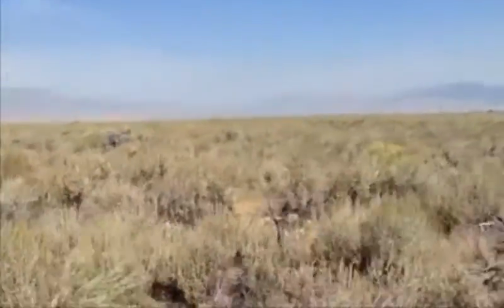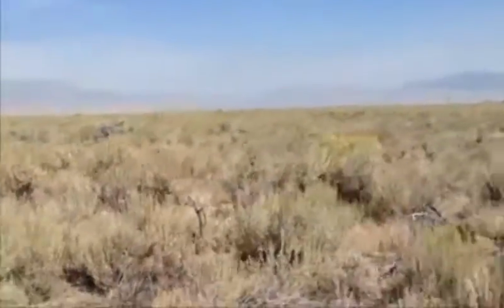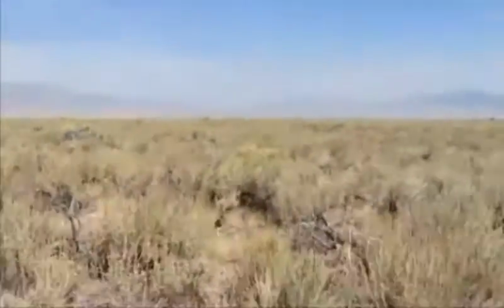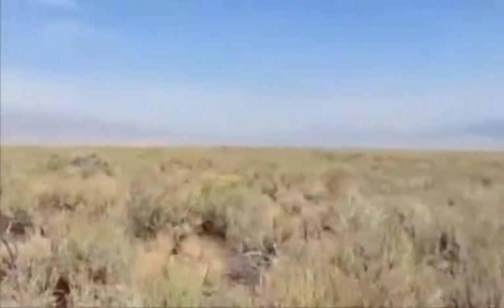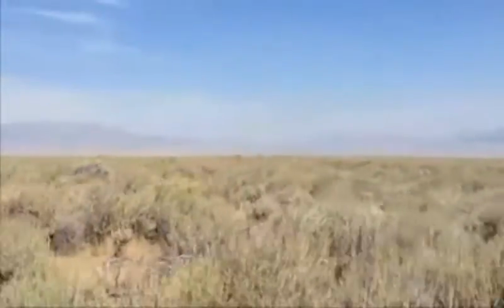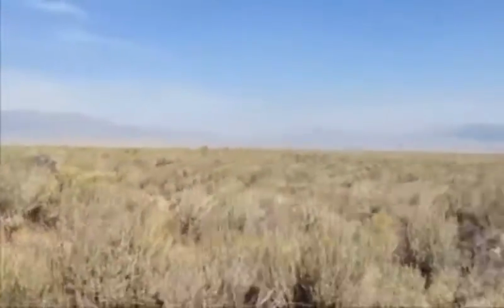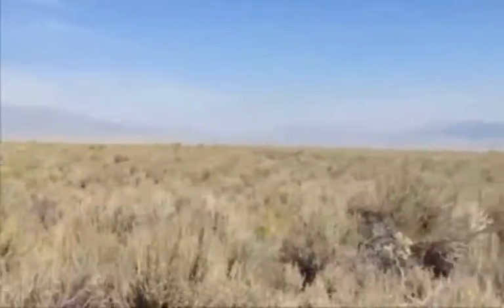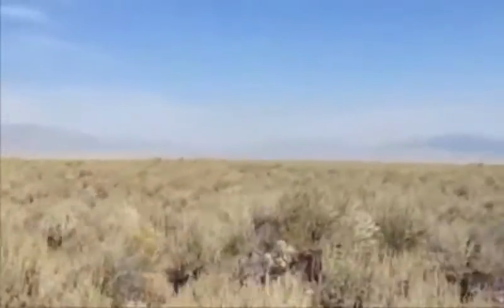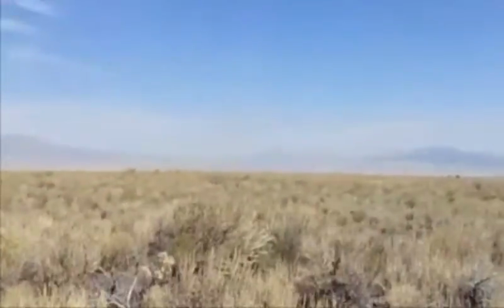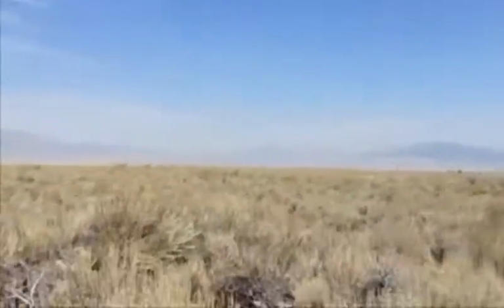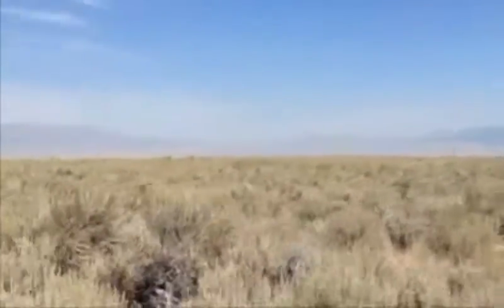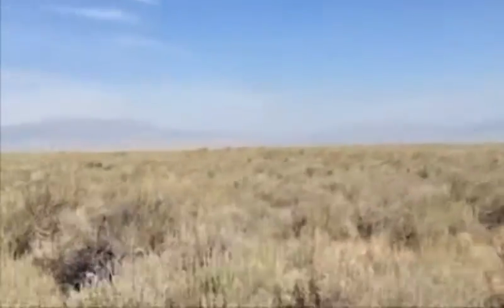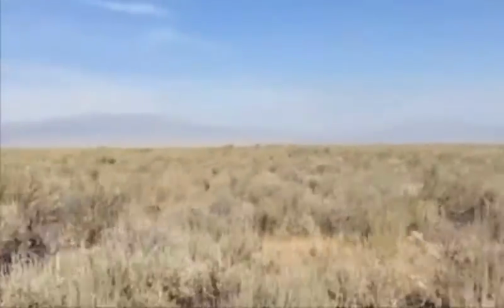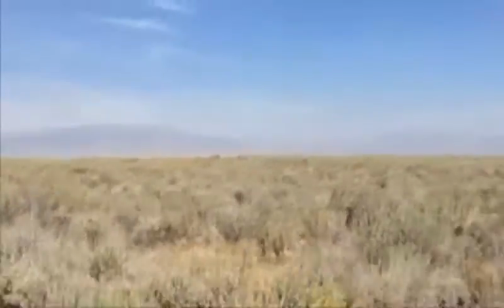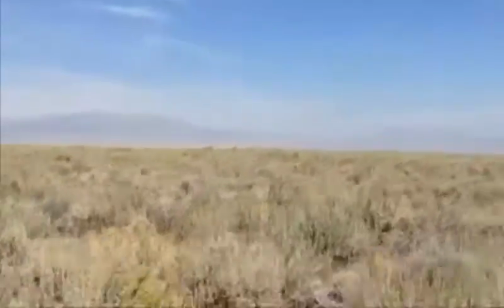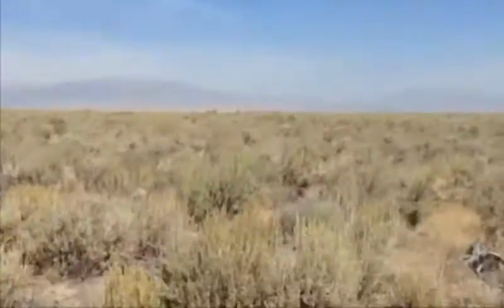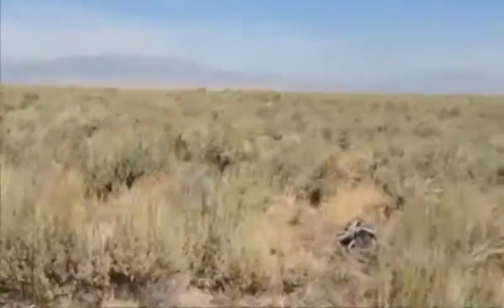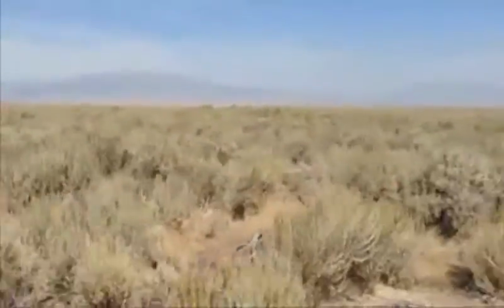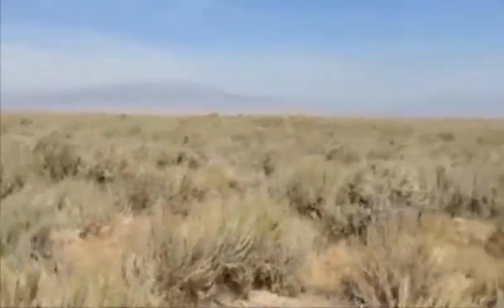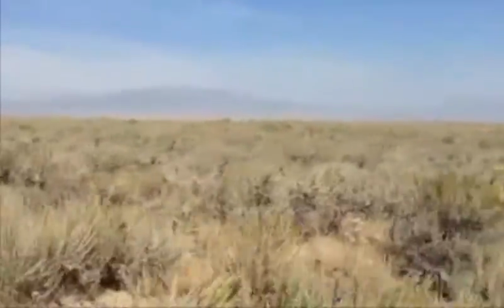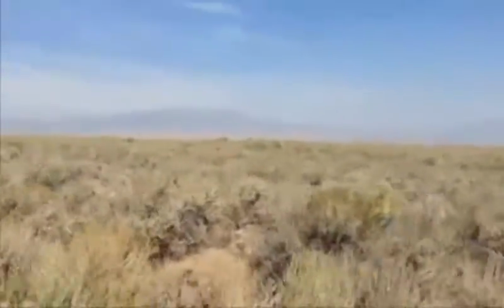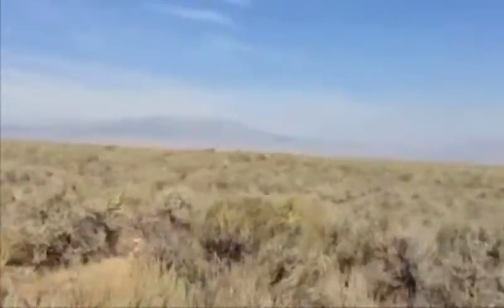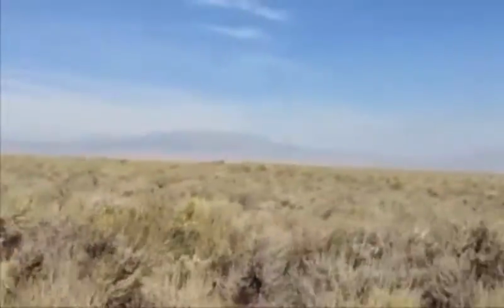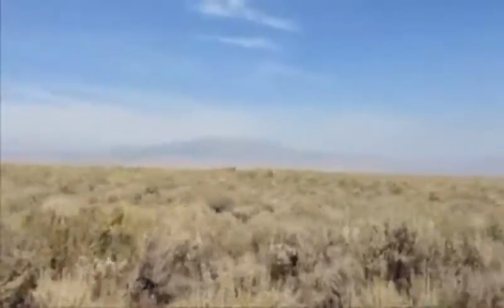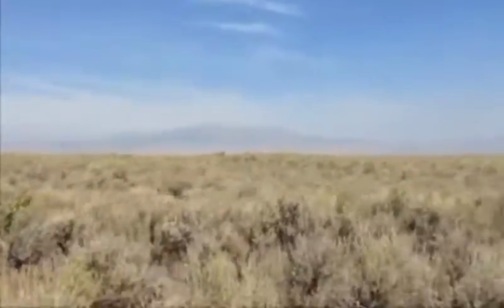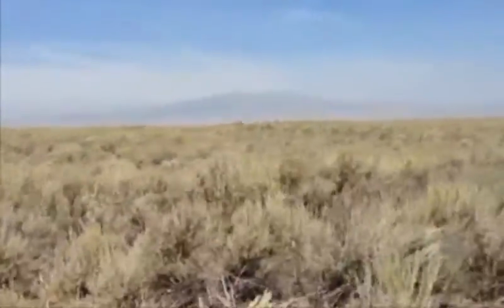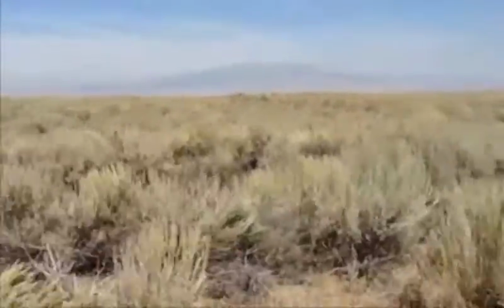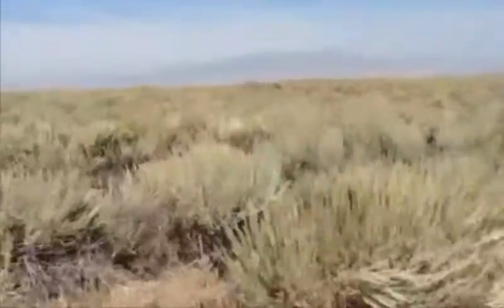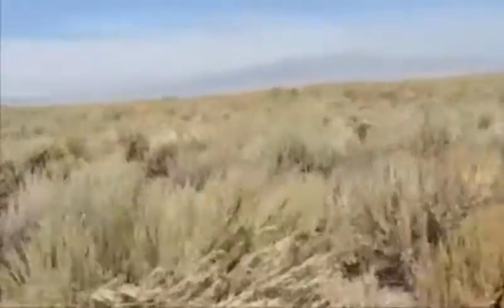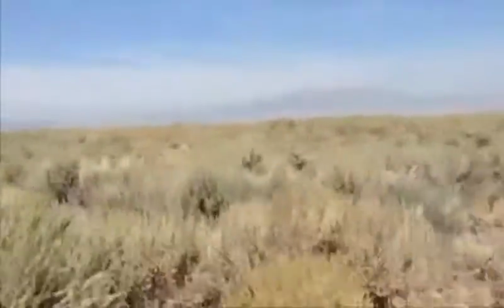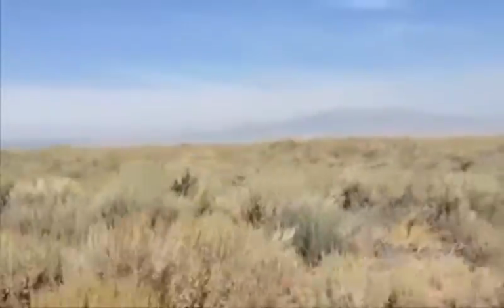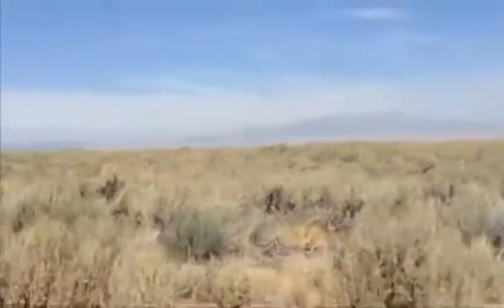A lot of sagebrush out here, but you don't see too much of it getting closer to the town. It smells really good.